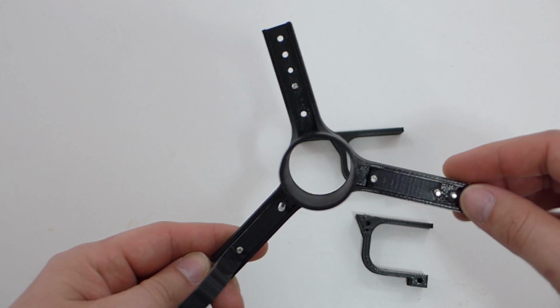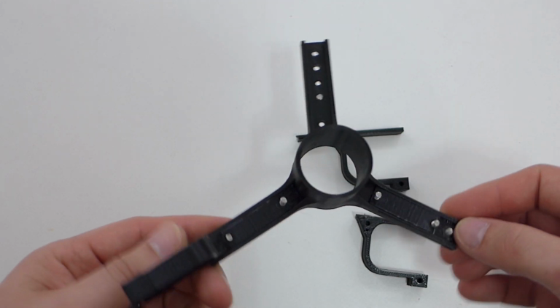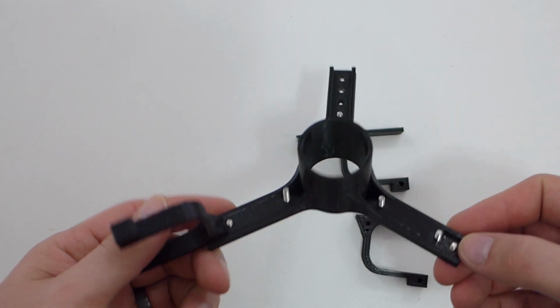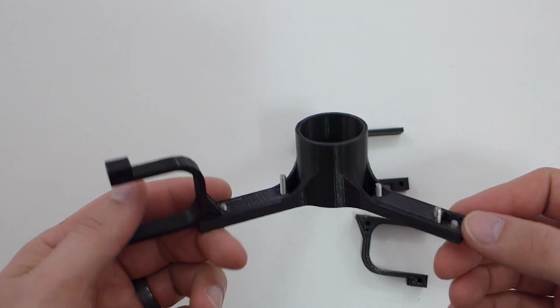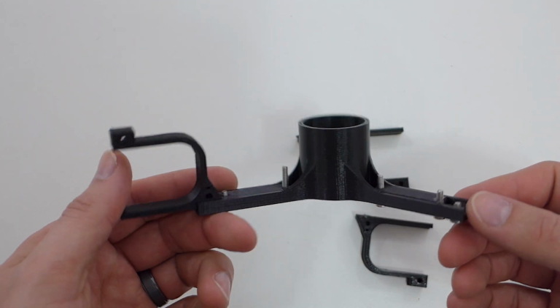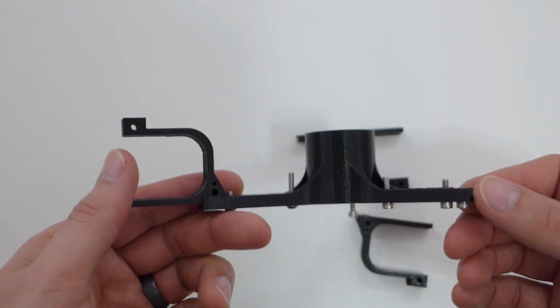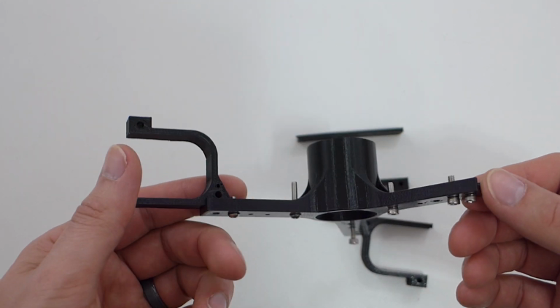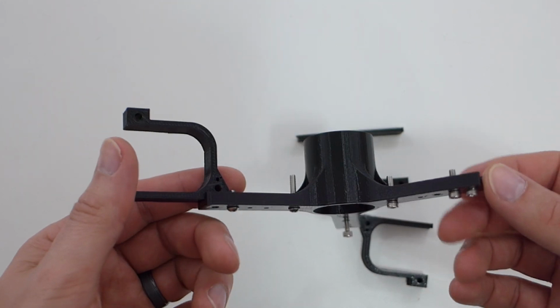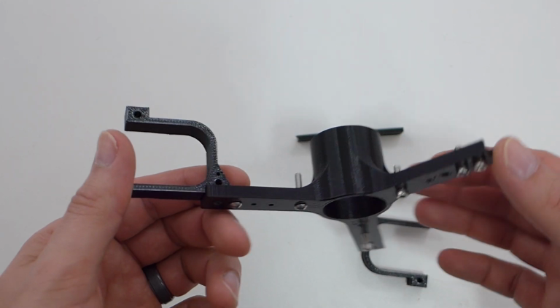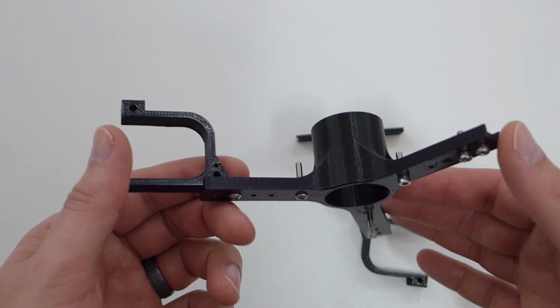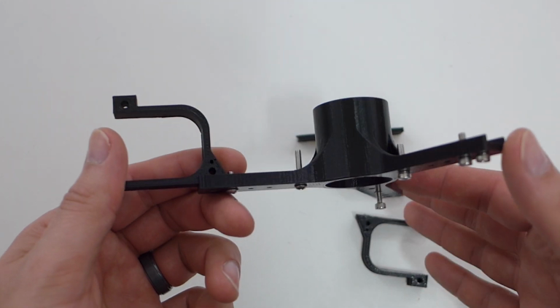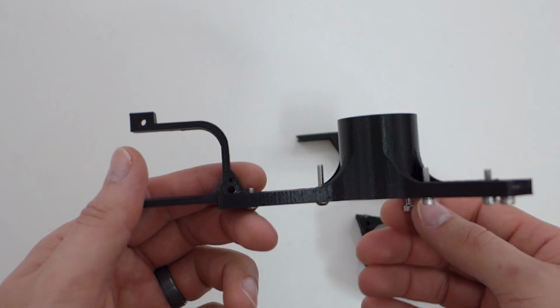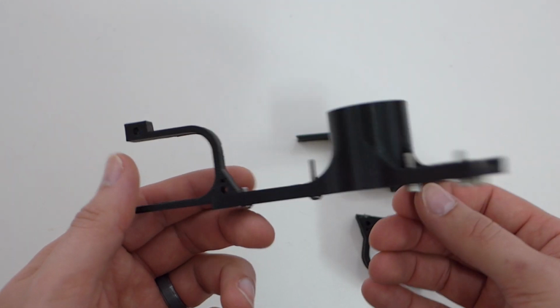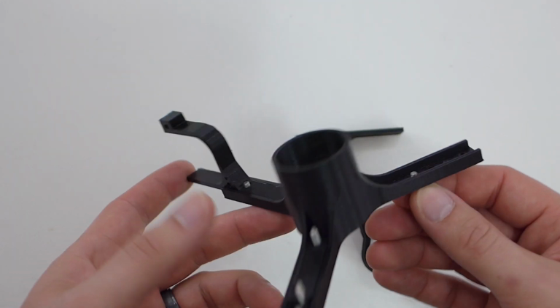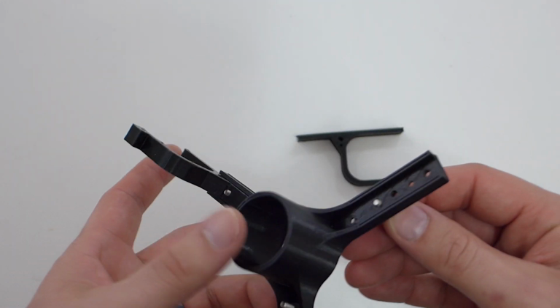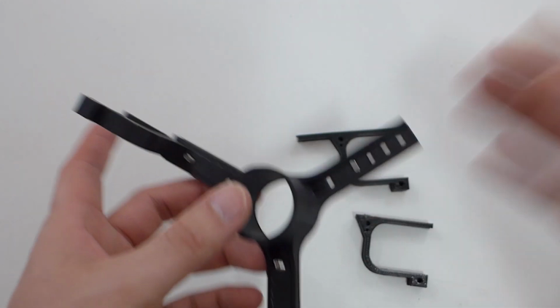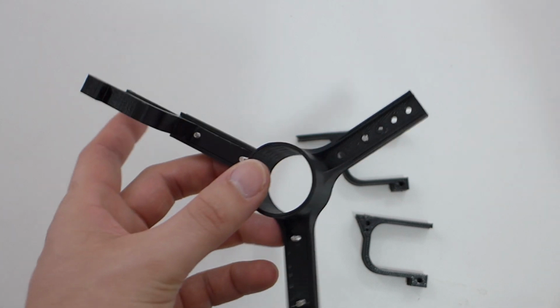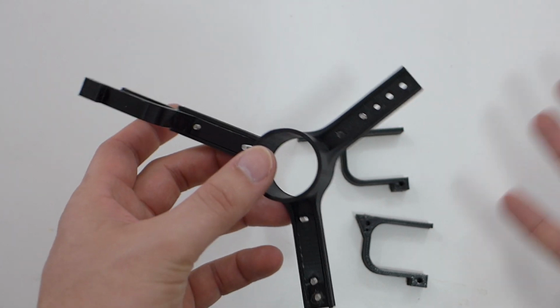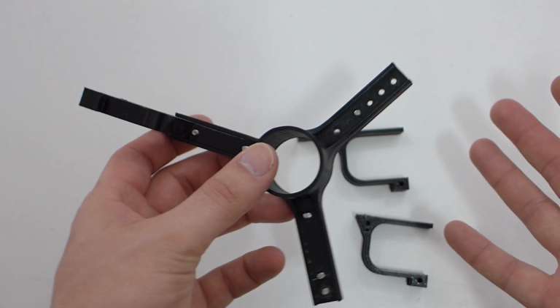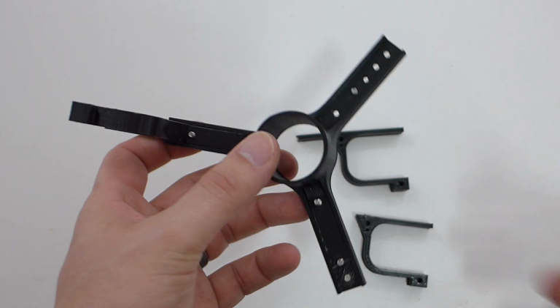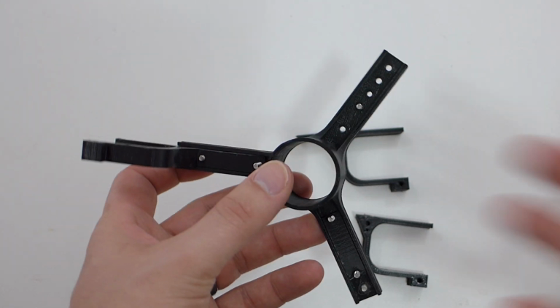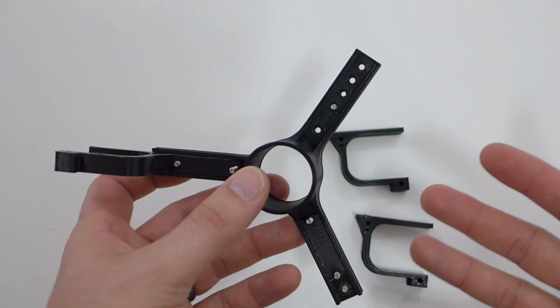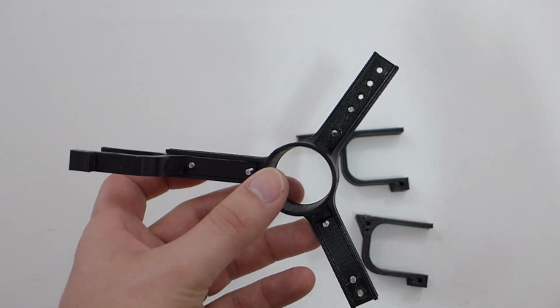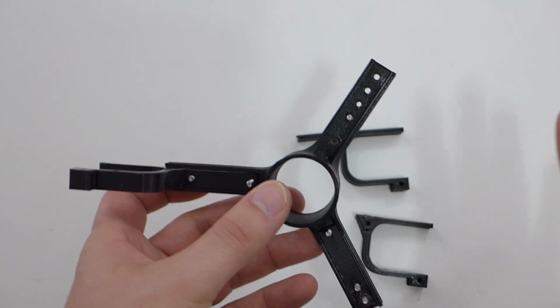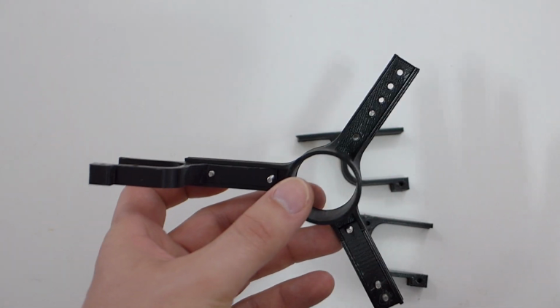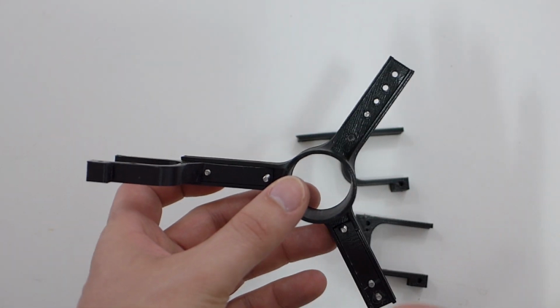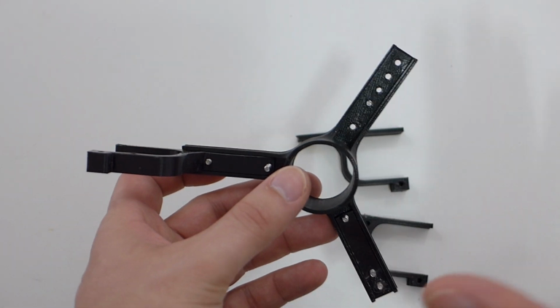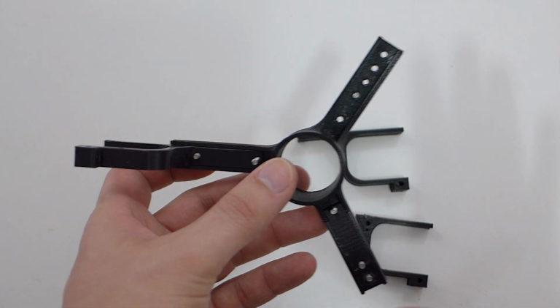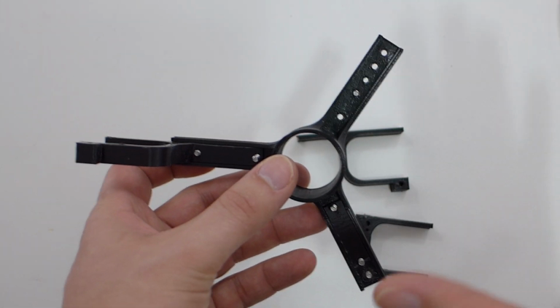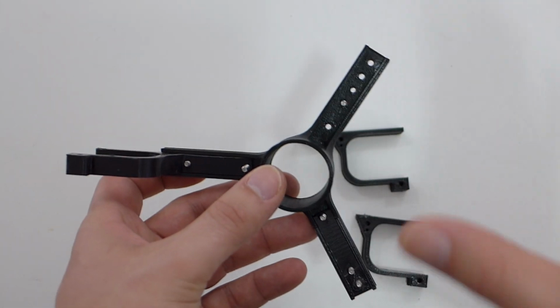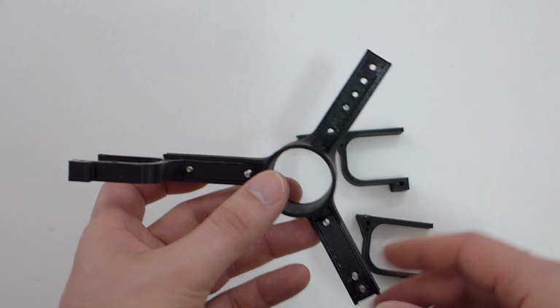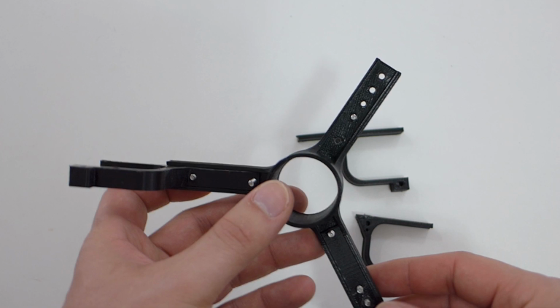But if any of you know me, I'm horrible at designing — it takes me forever to work on anything, so it might be something in the future. I'll put a link down below. I really like this spool holder, but it does need some work to work better with the MakerBox filaments.